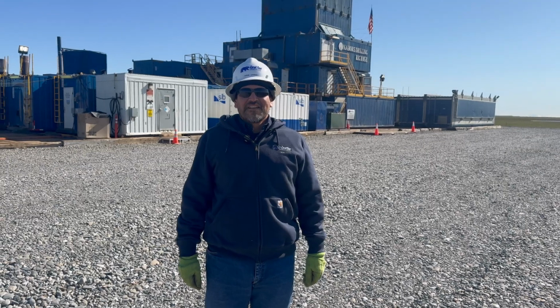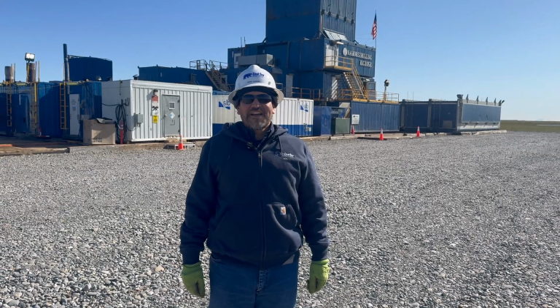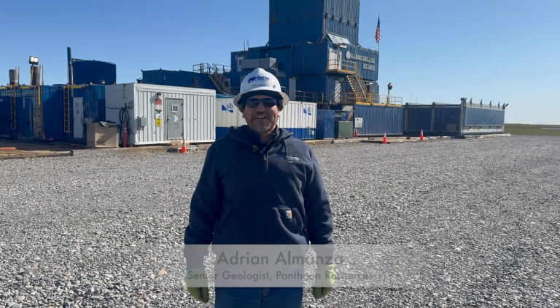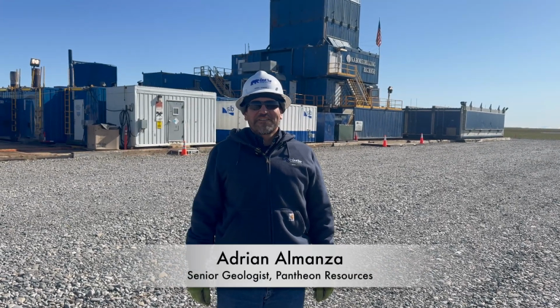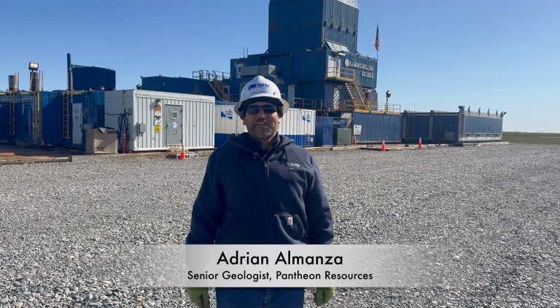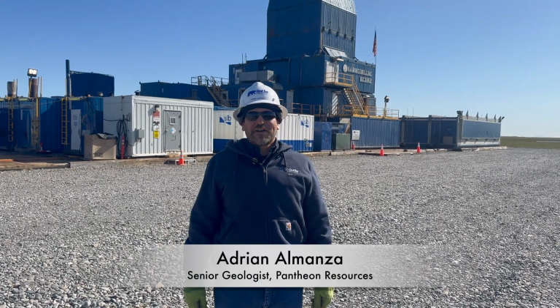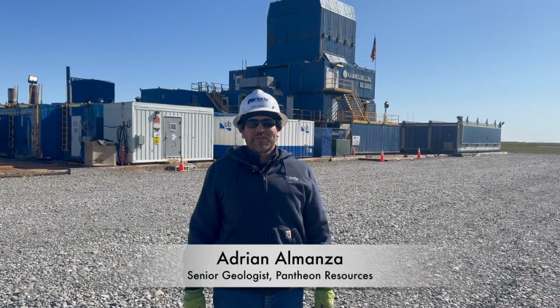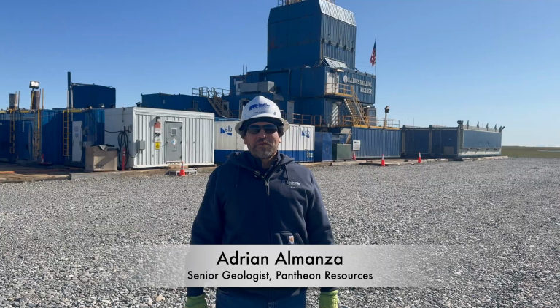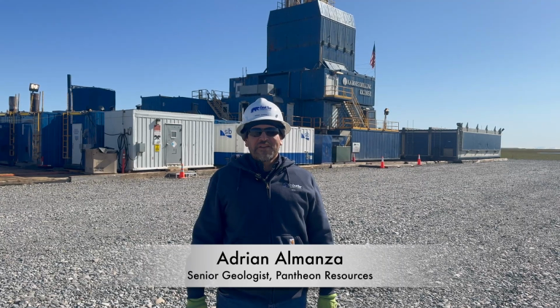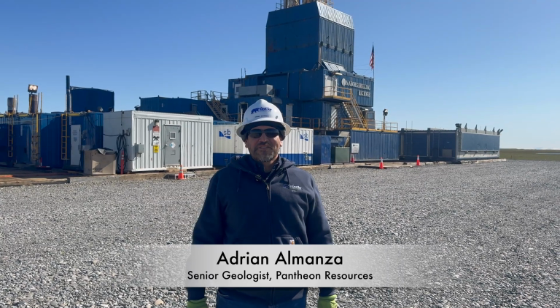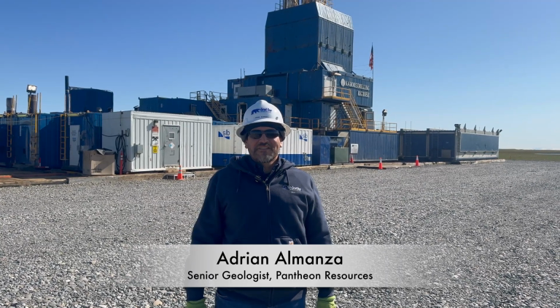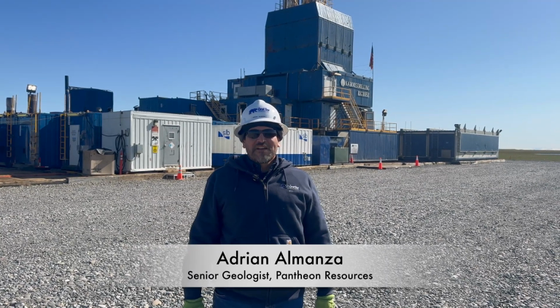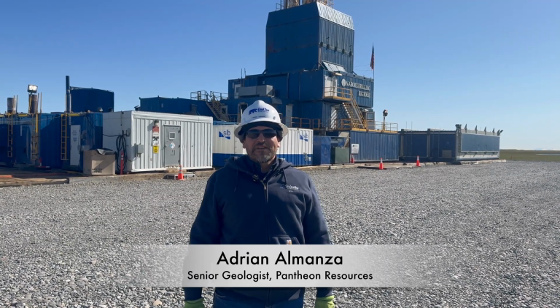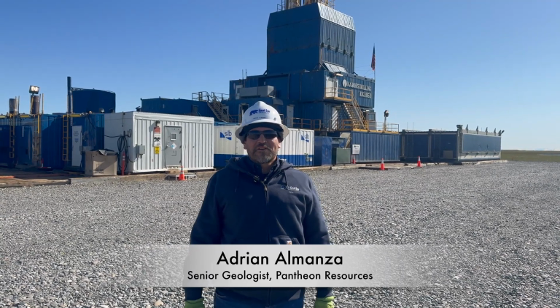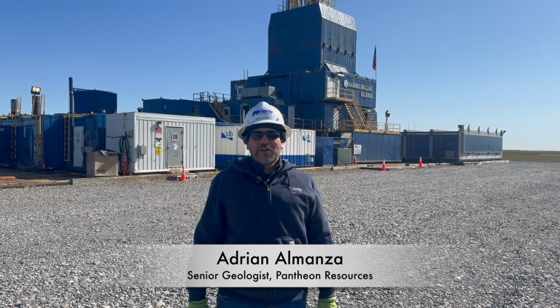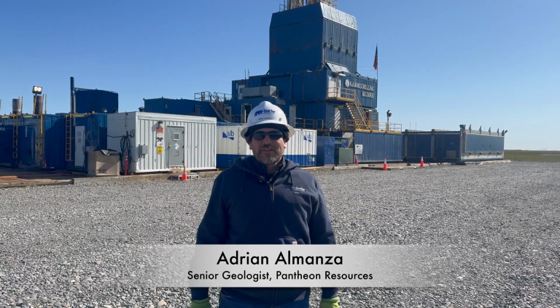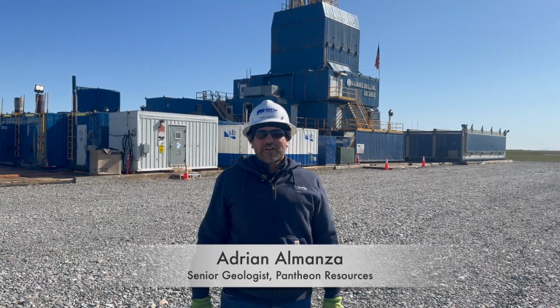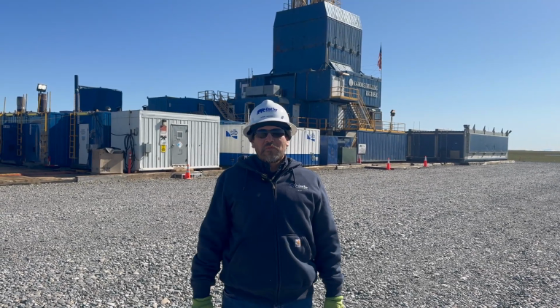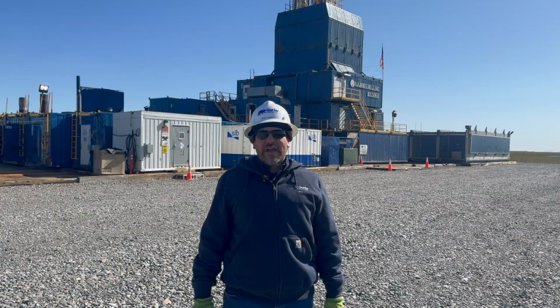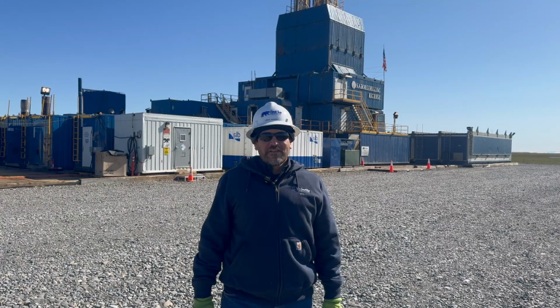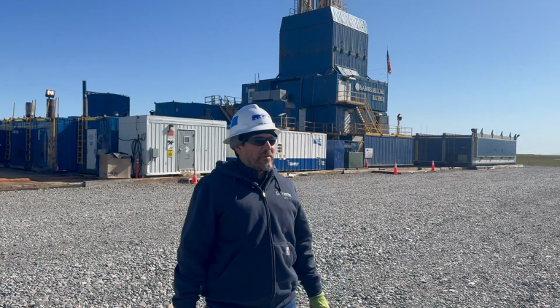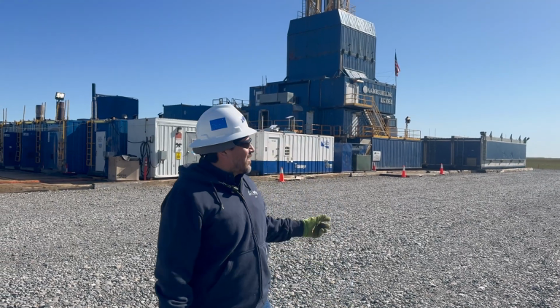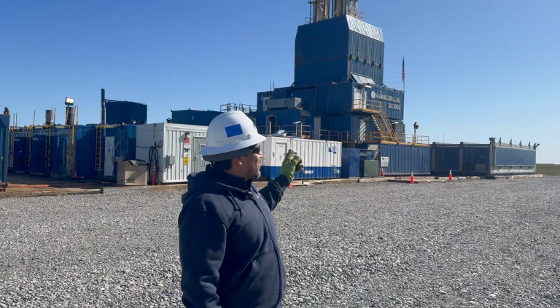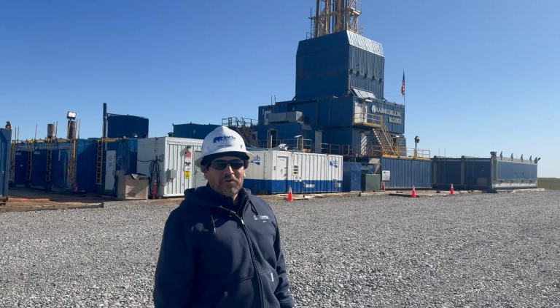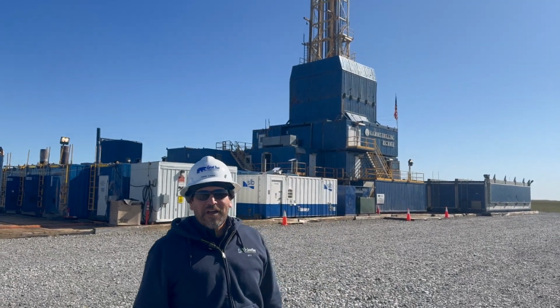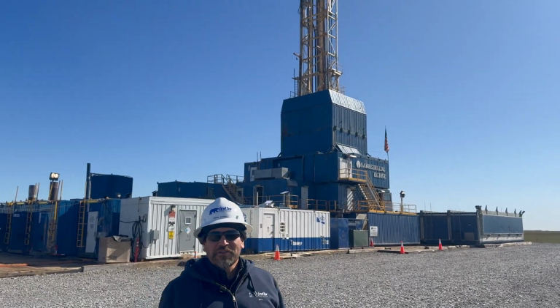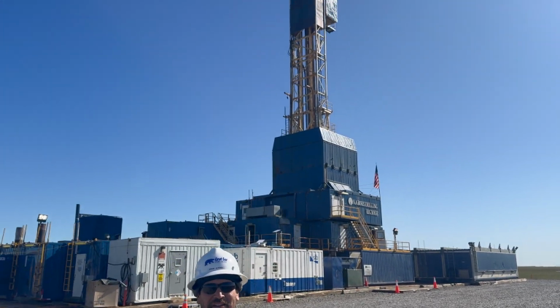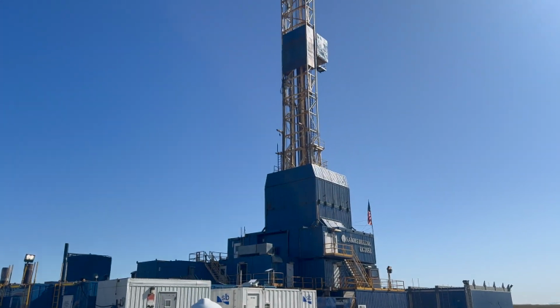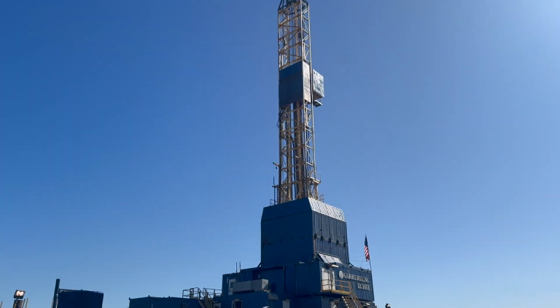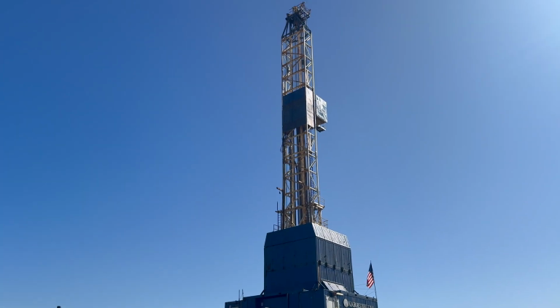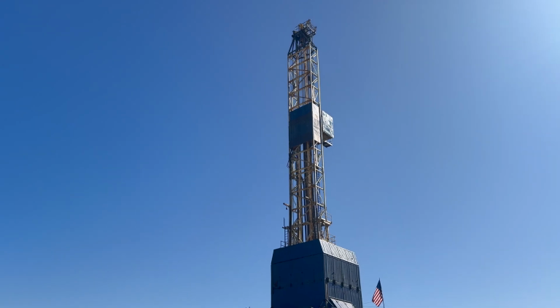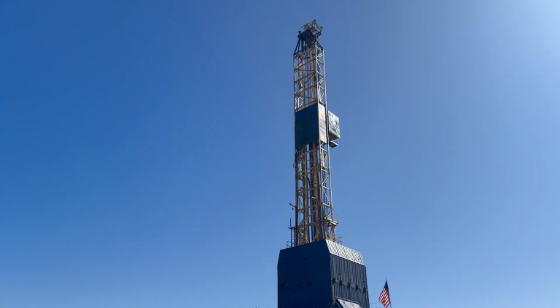Hi, how's it going? Adrian Almanza with Pantheon Resources. I'm here on the north slope at our well pad. Right behind me is a neighbor's 105 drilling rig. Let's go look around and see what we can find.